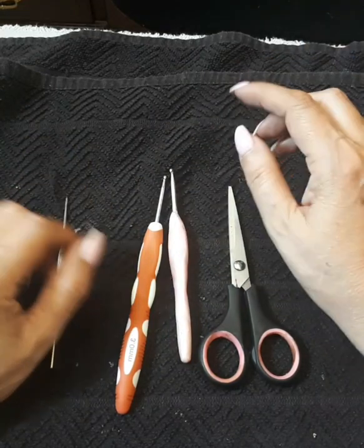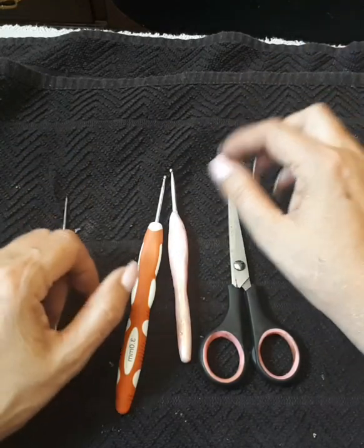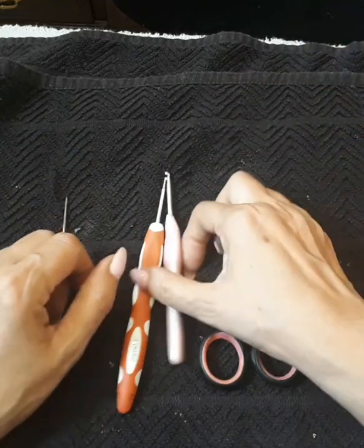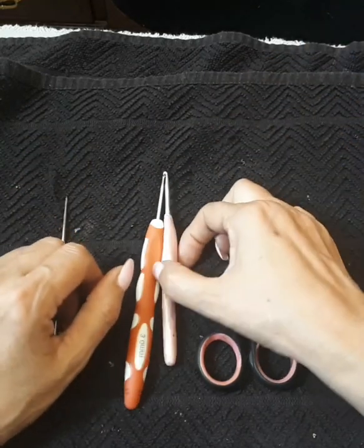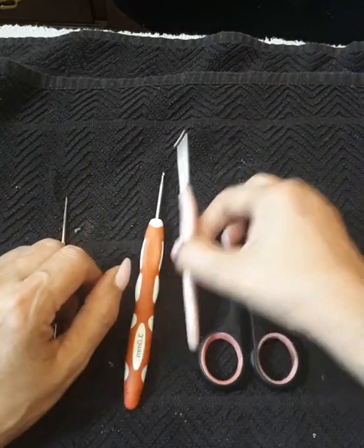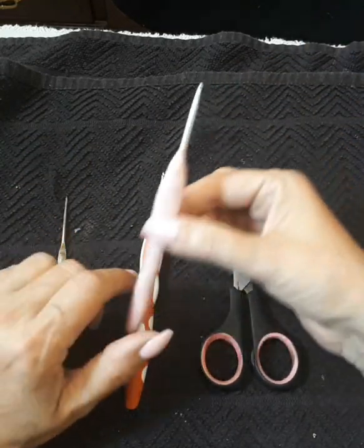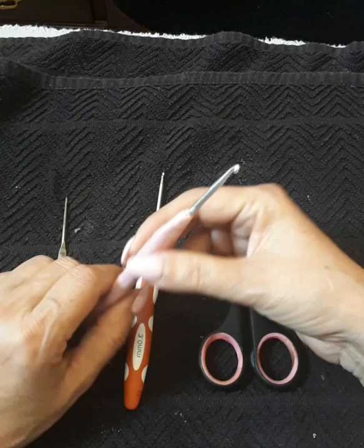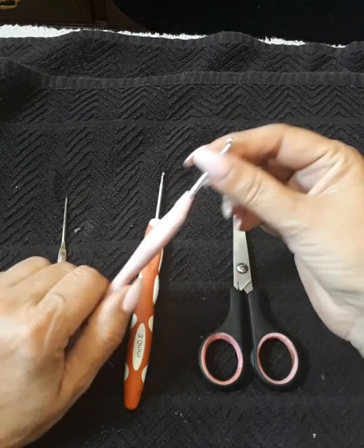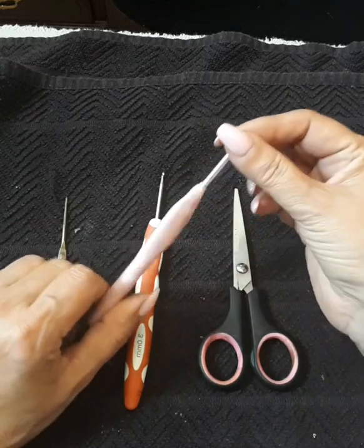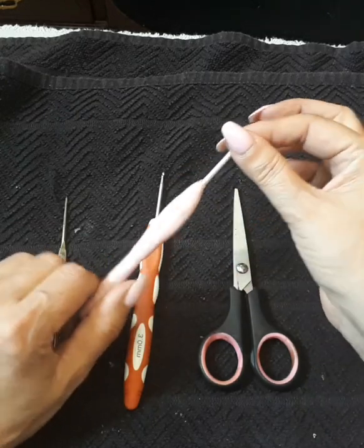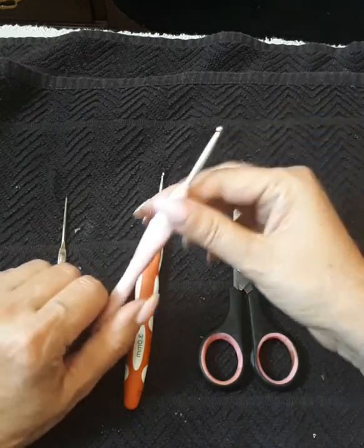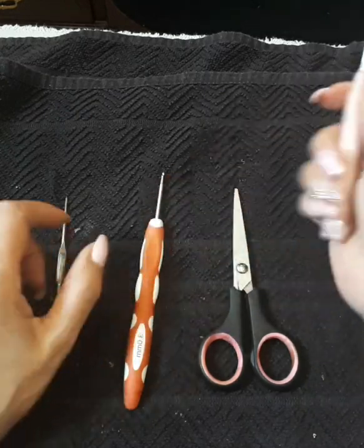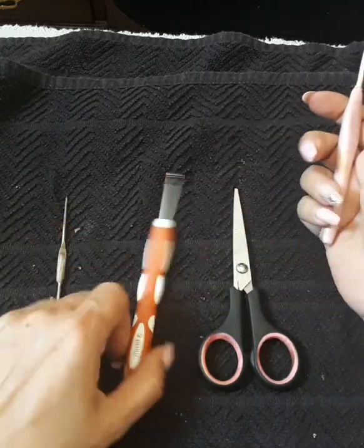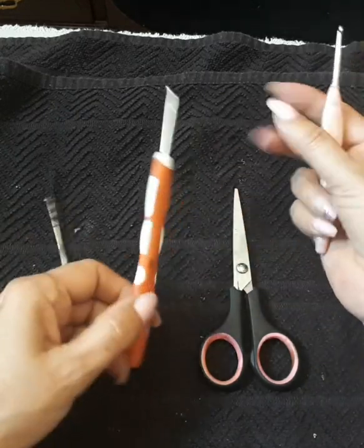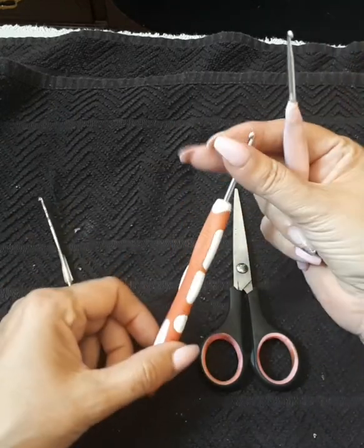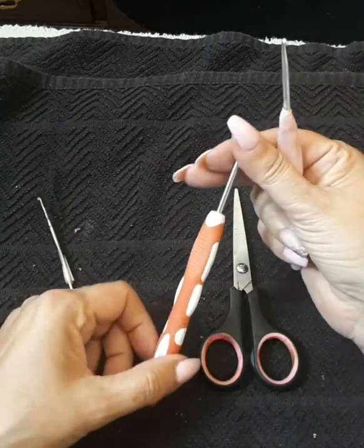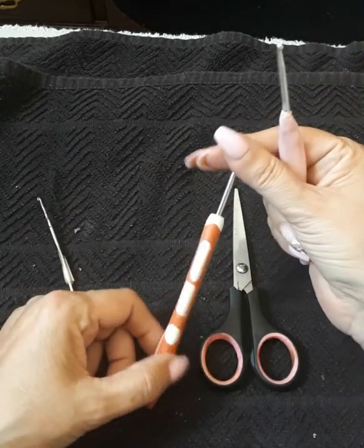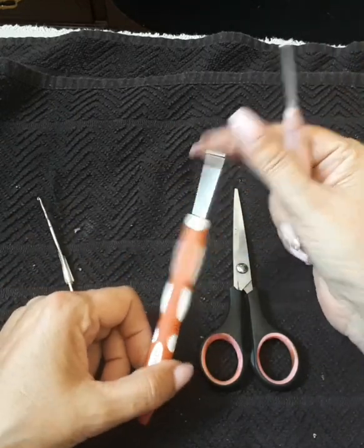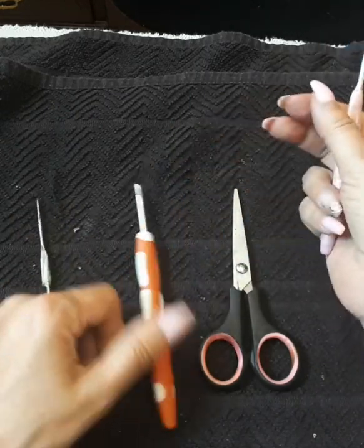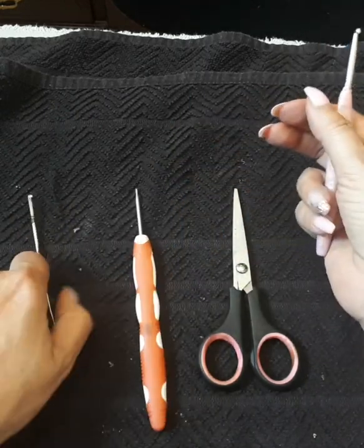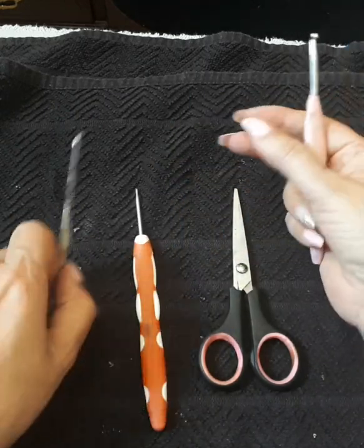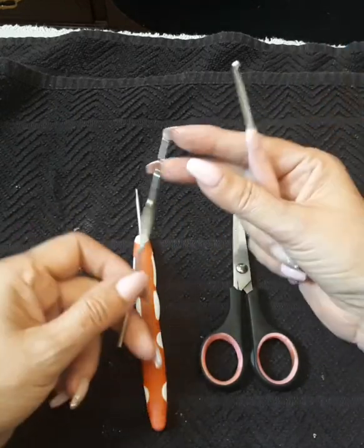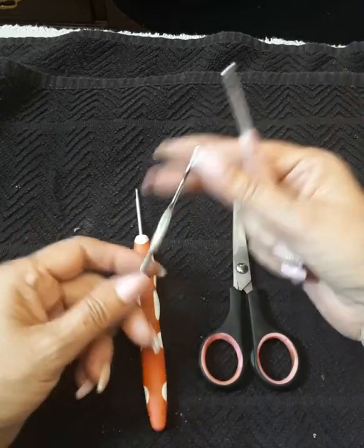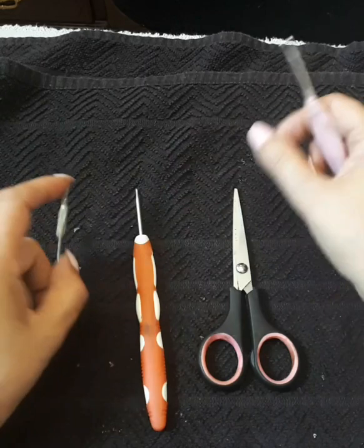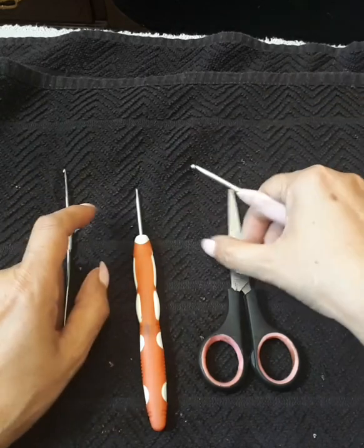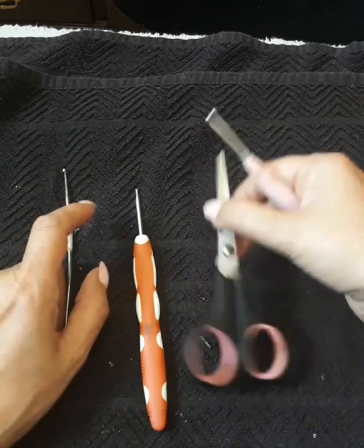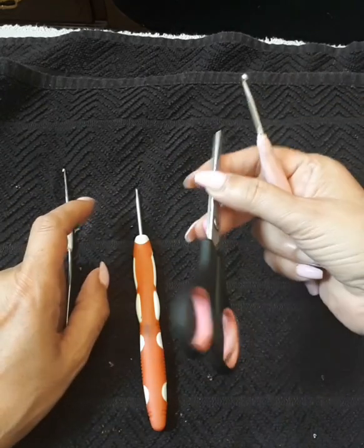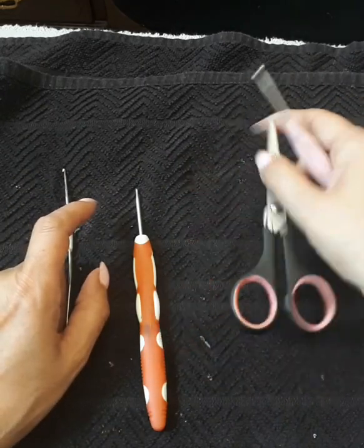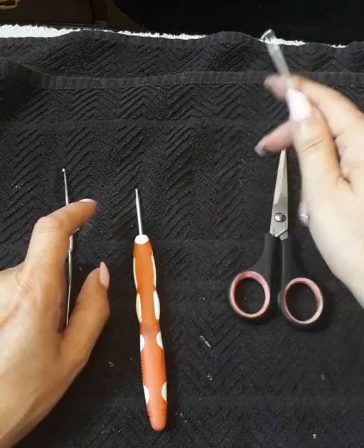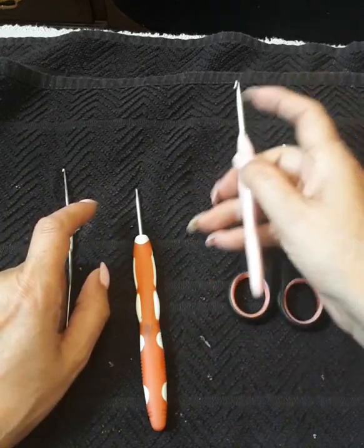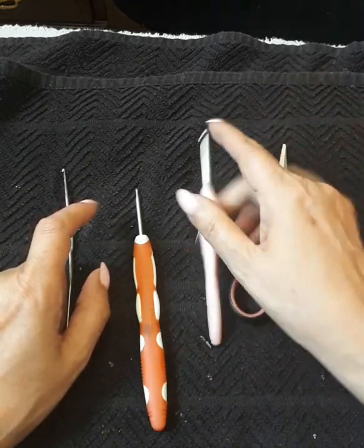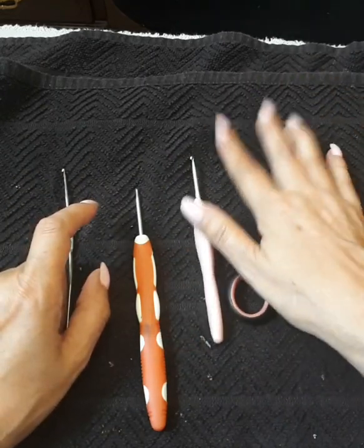I normally use a 3.5 hook, sometimes I'll go into a three, and a small one to tuck in loose ends, and of course a pair of scissors.